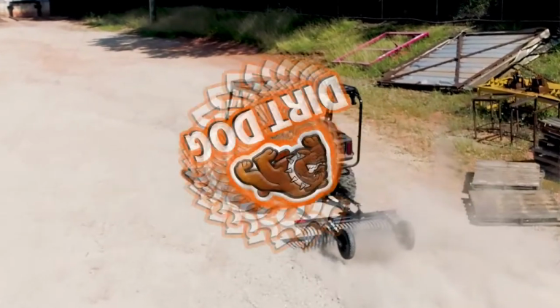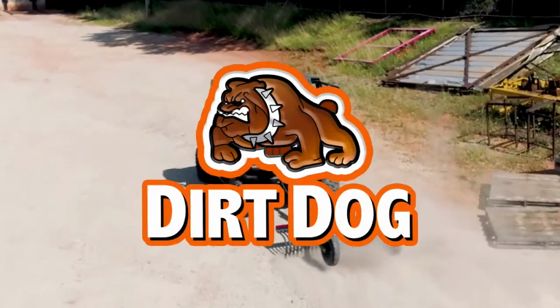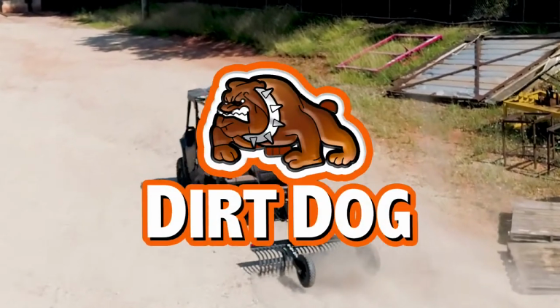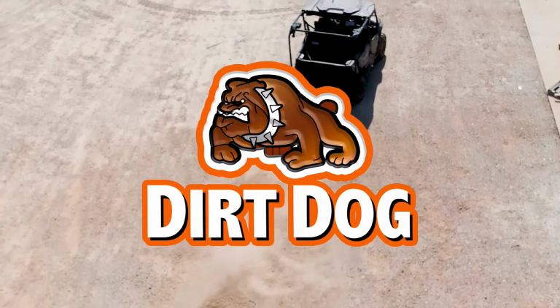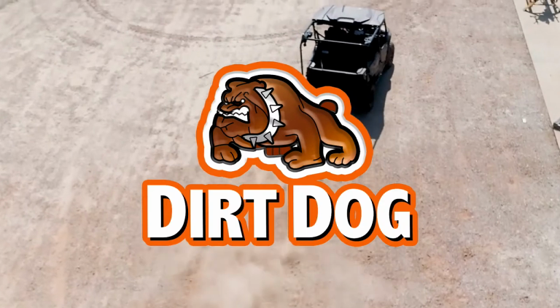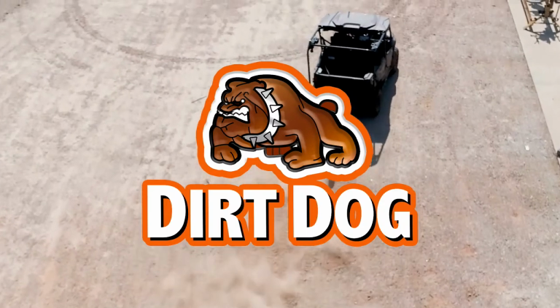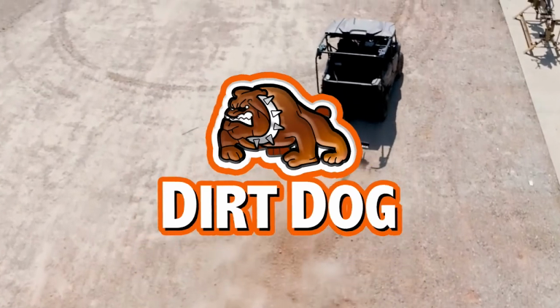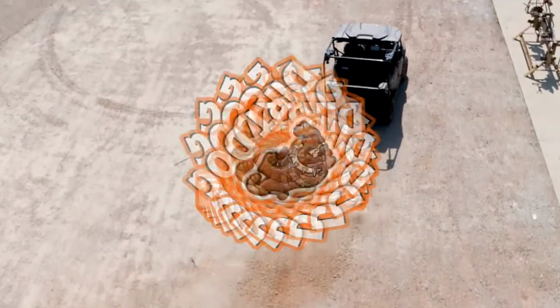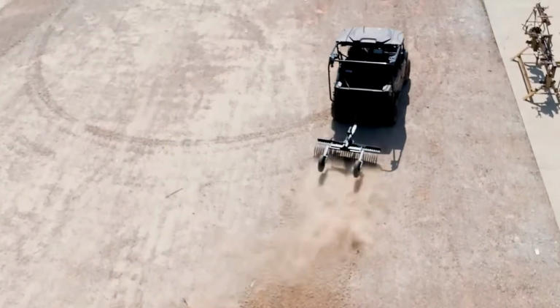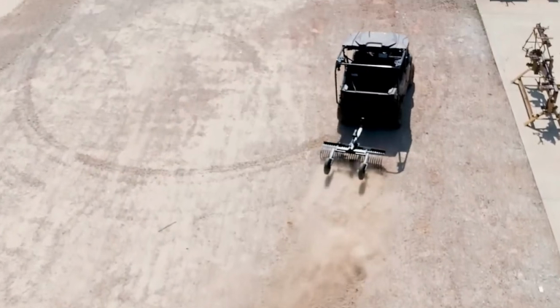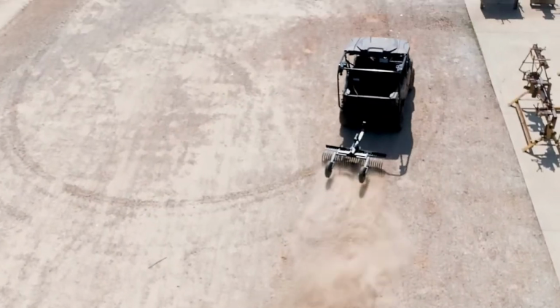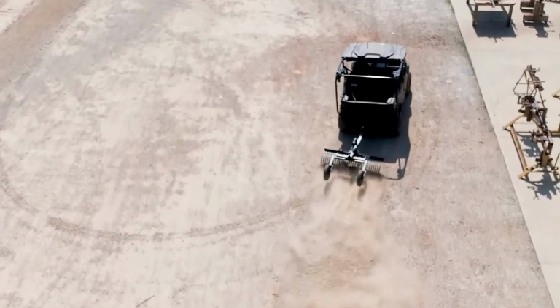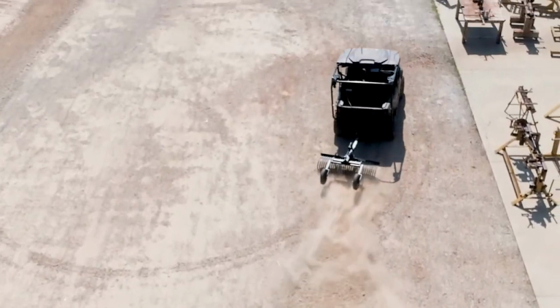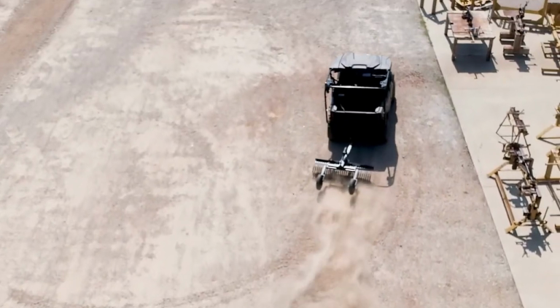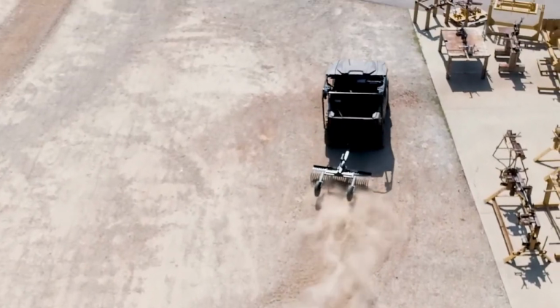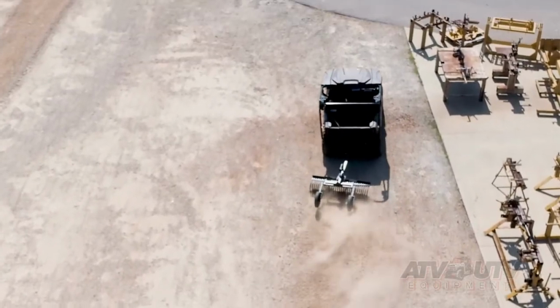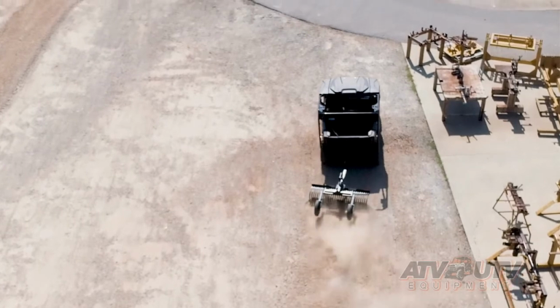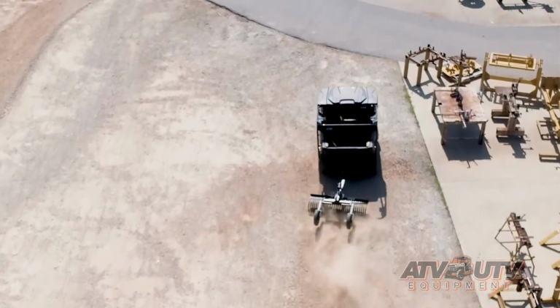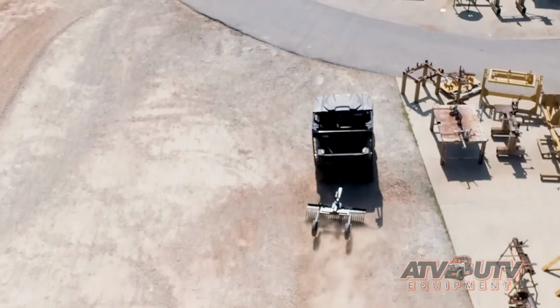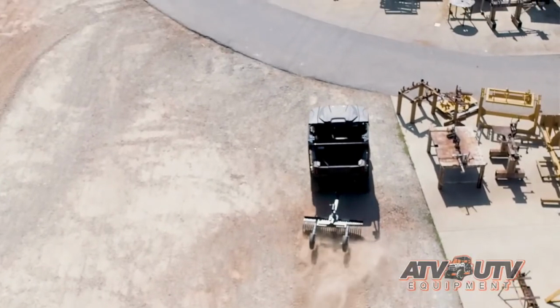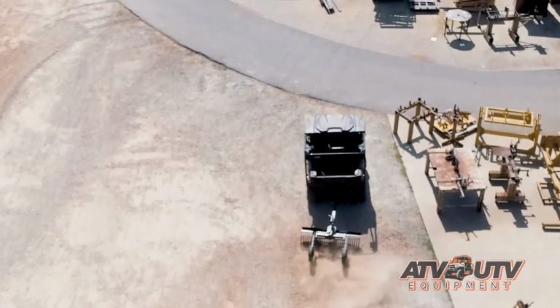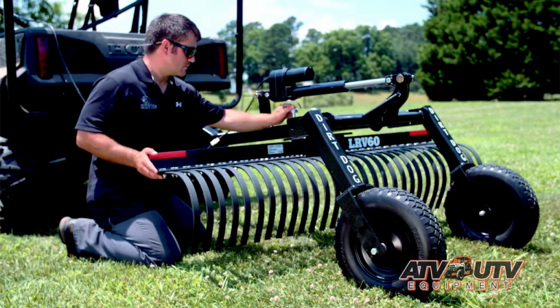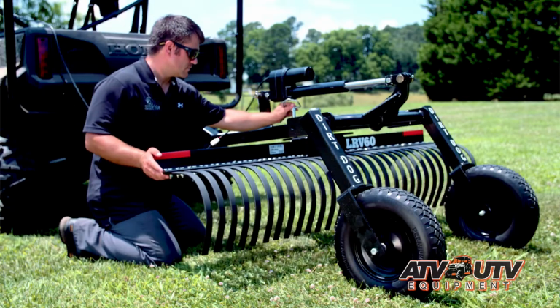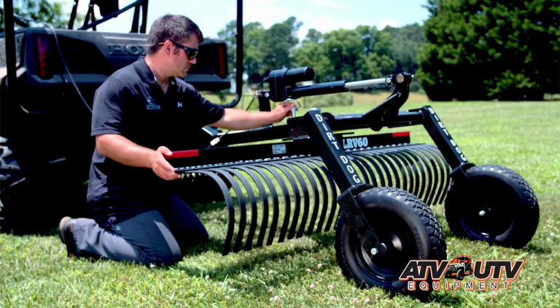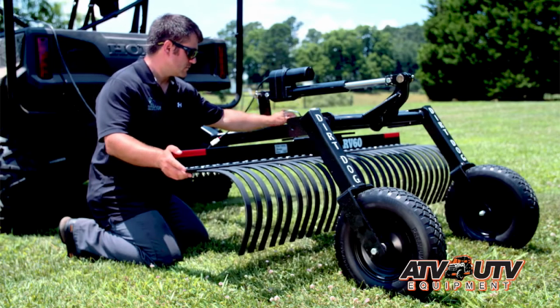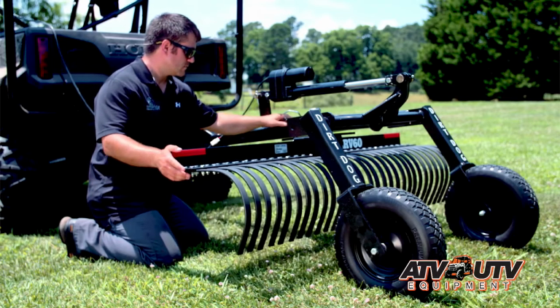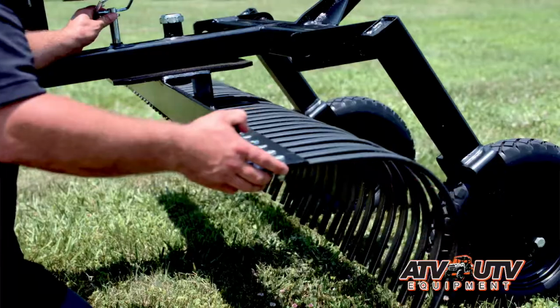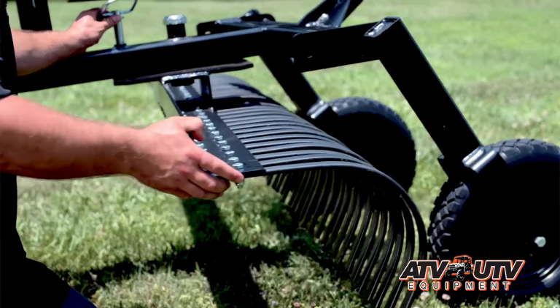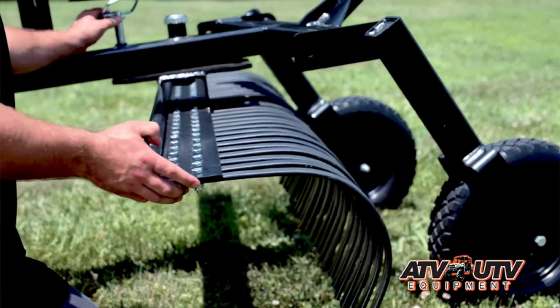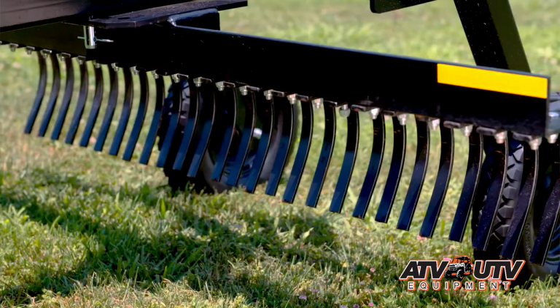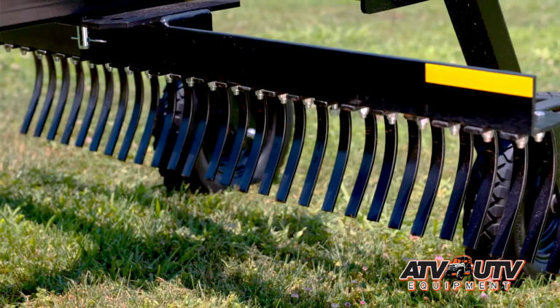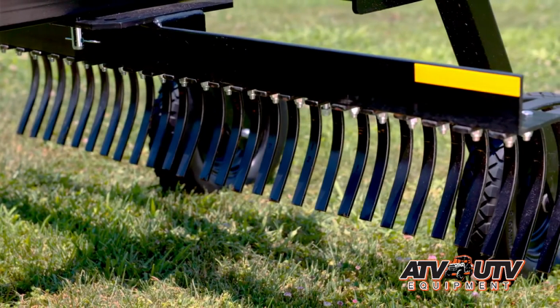Dirt Dog's ATV Landscape Rake is the perfect tool to clean up debris and rocks. Whether it's yard maintenance or preparing land for a food plot, the LRV is a must-have implement for your ATV.